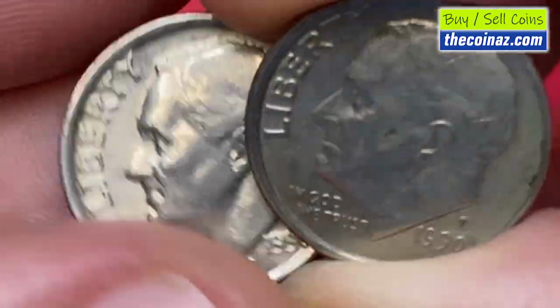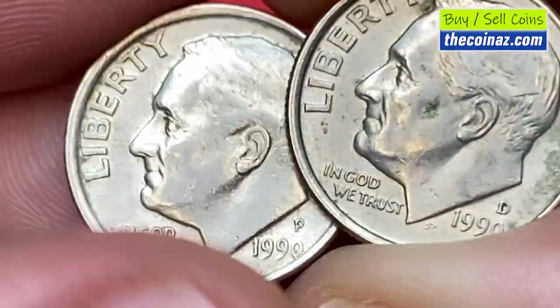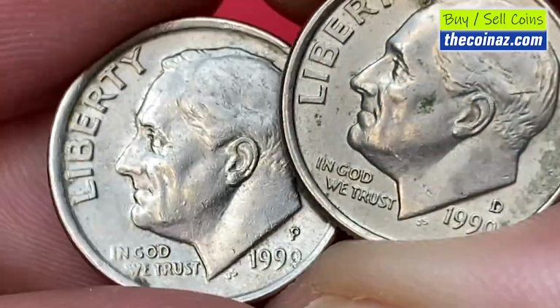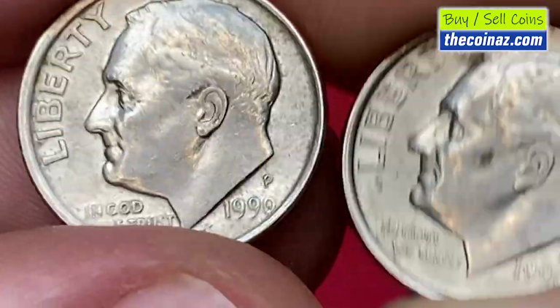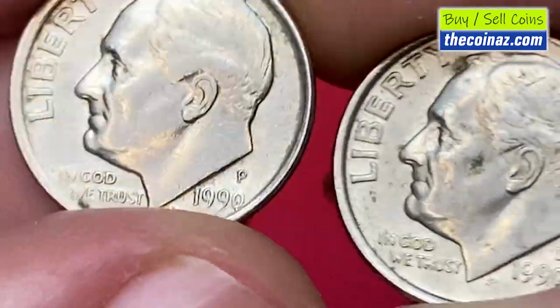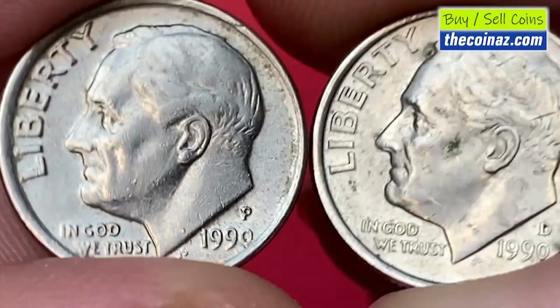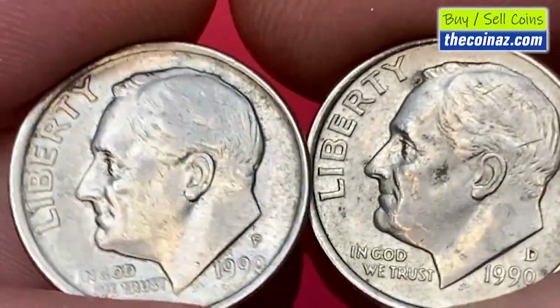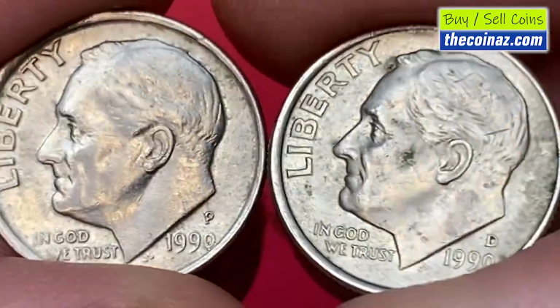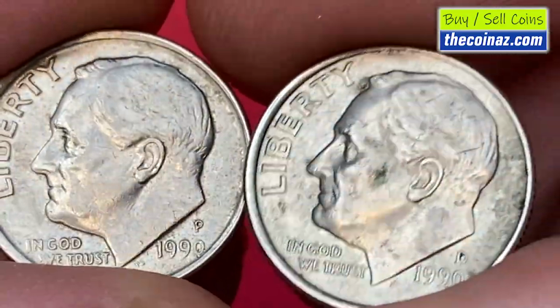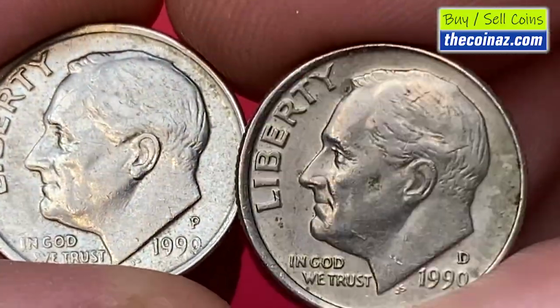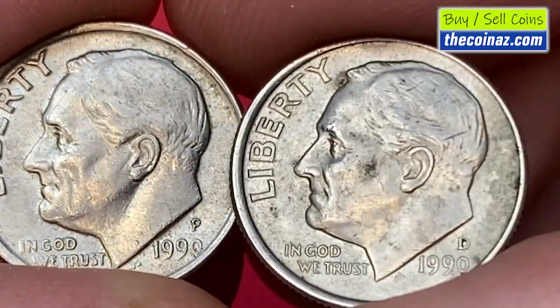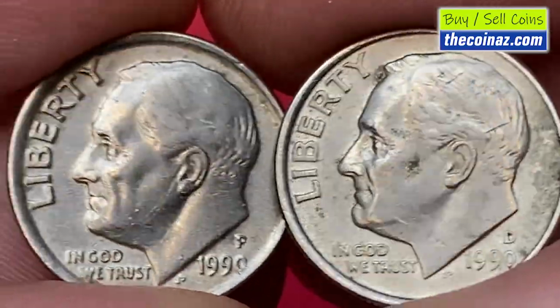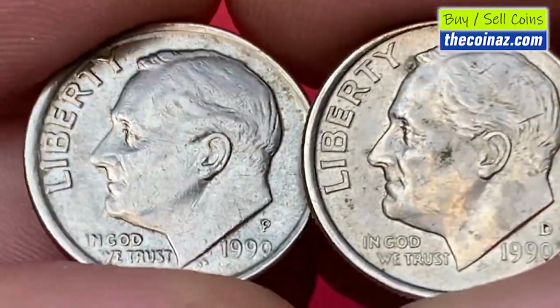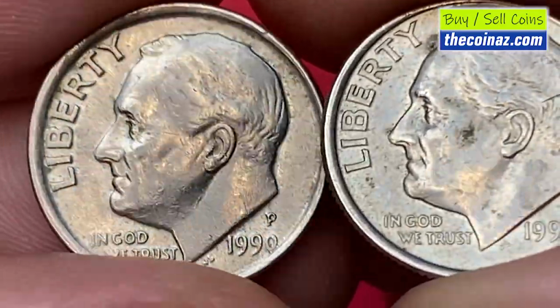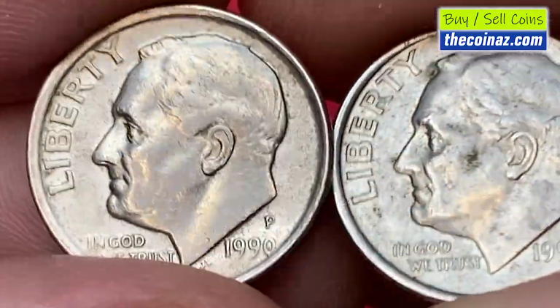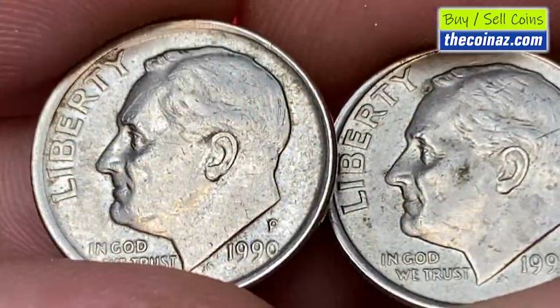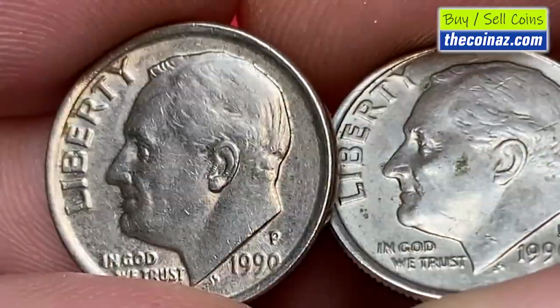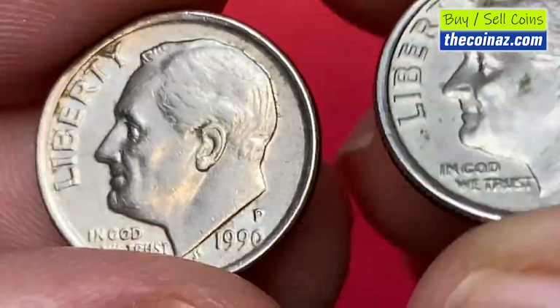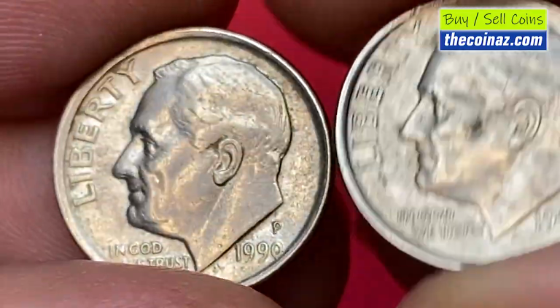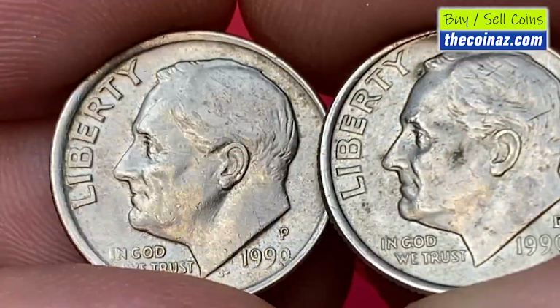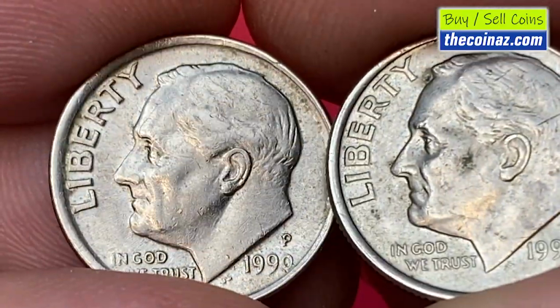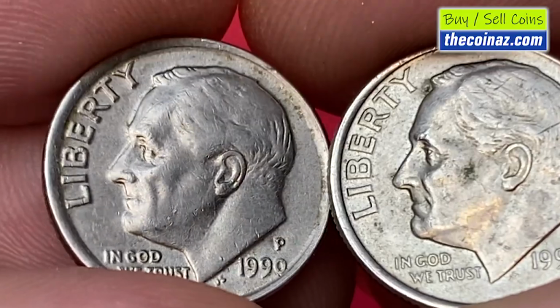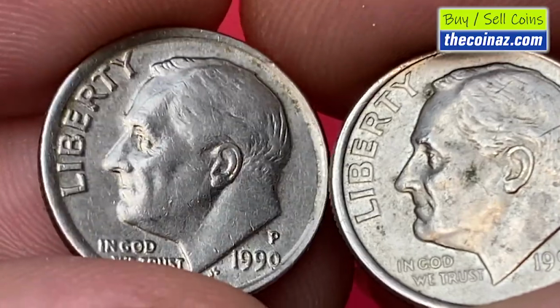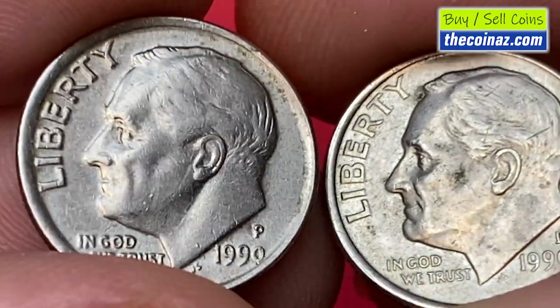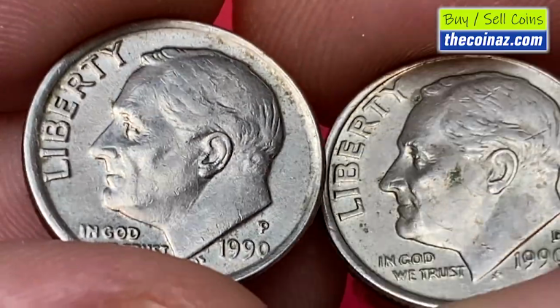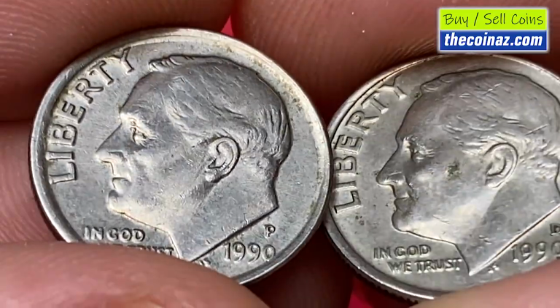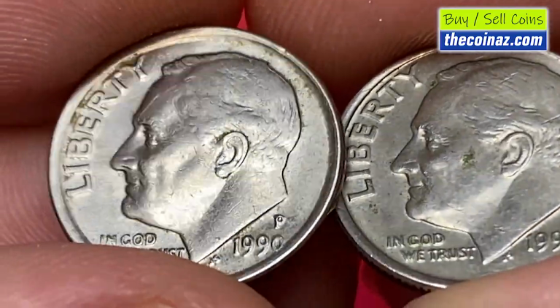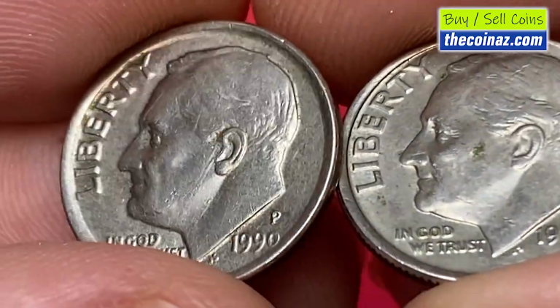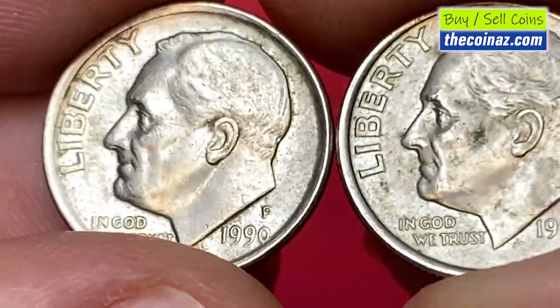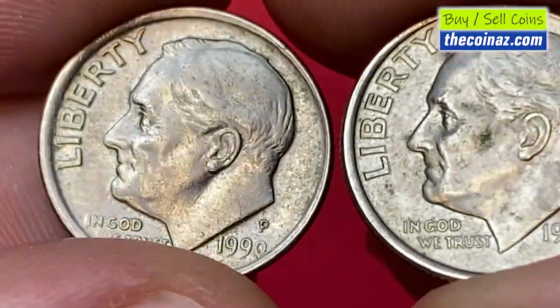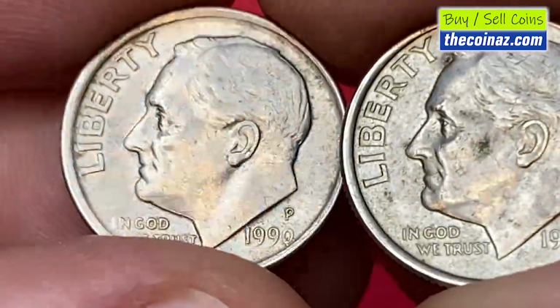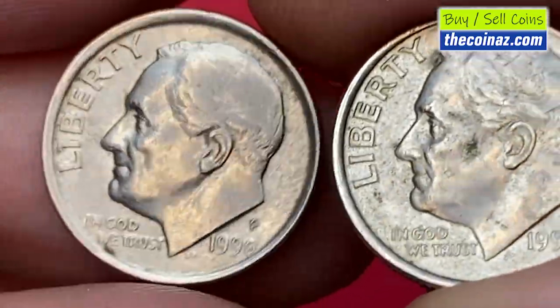According to the NGC price guide, as of October 2022, a Roosevelt dime from 1990 in circulated condition is worth between 15 cents and 35 cents.